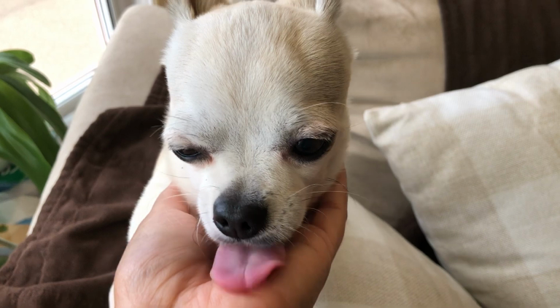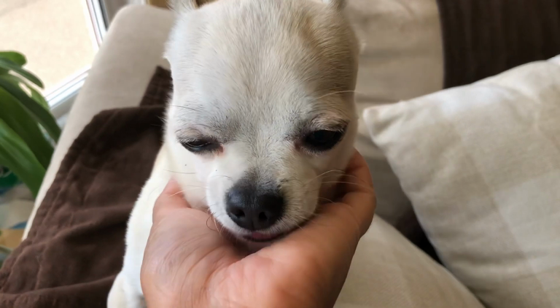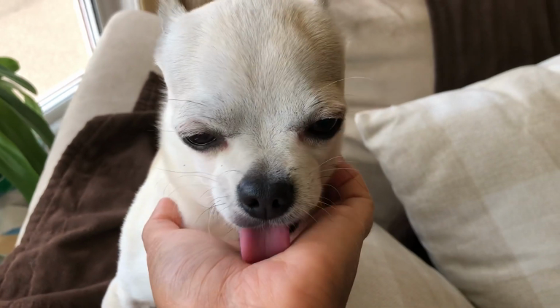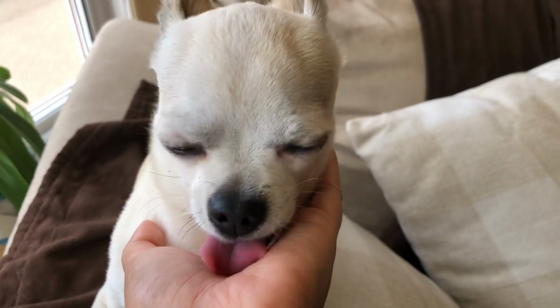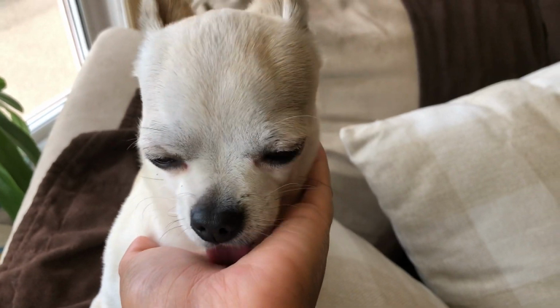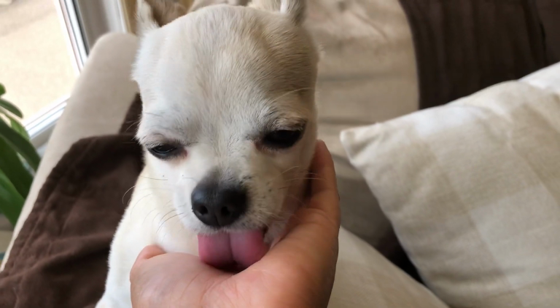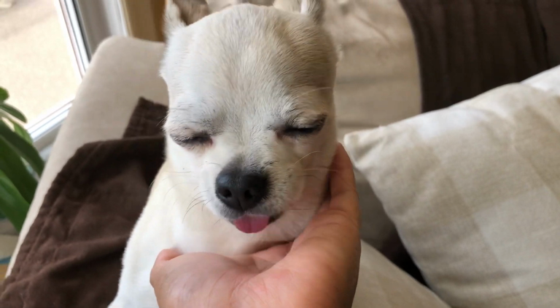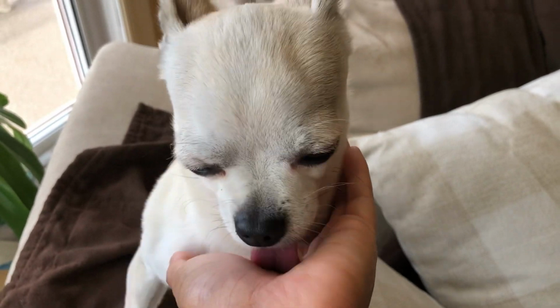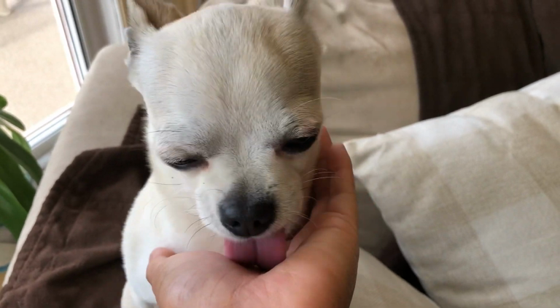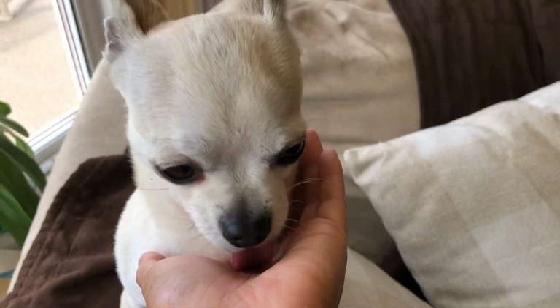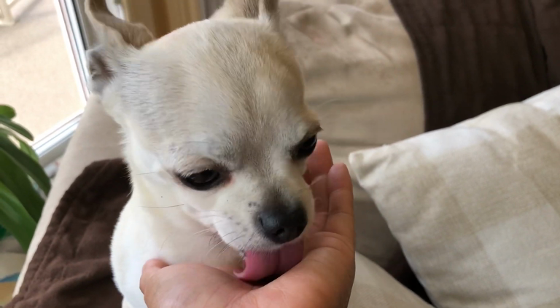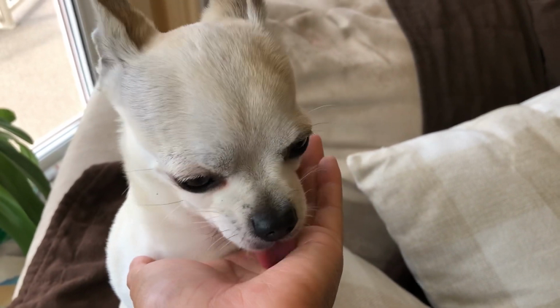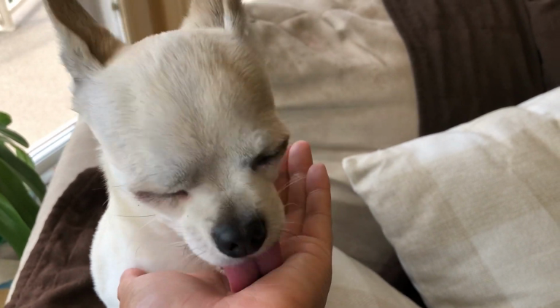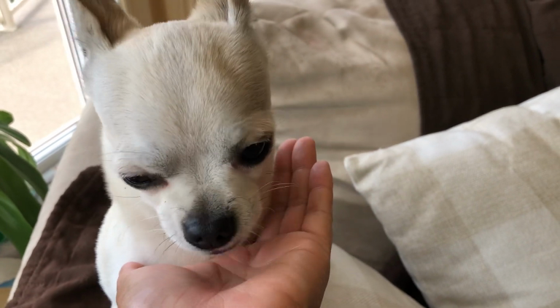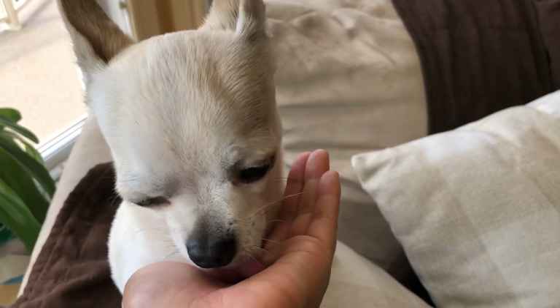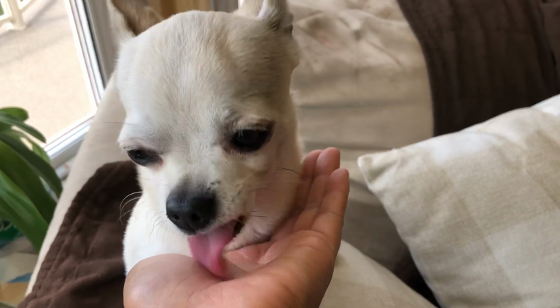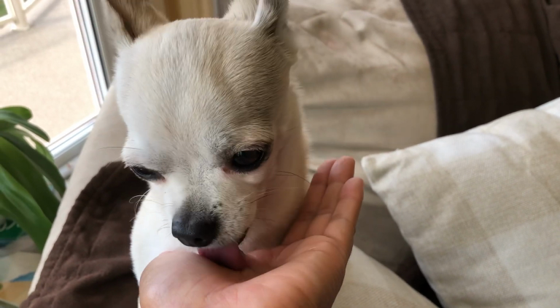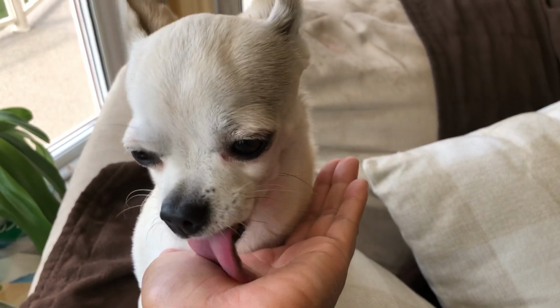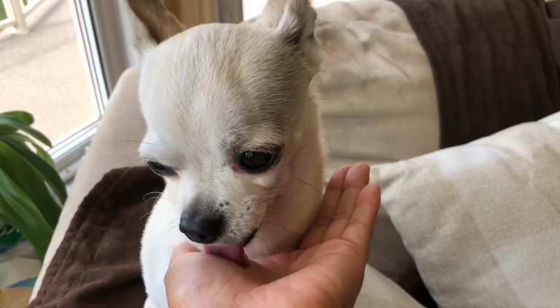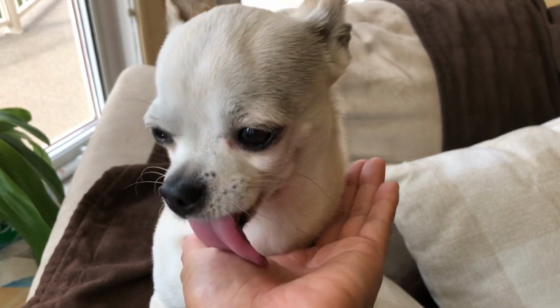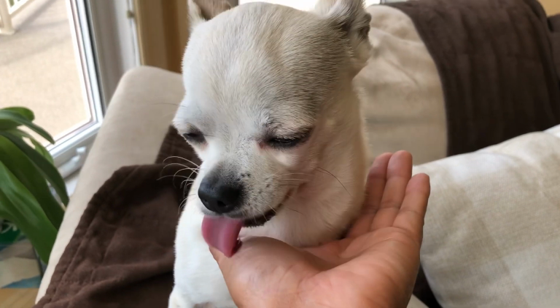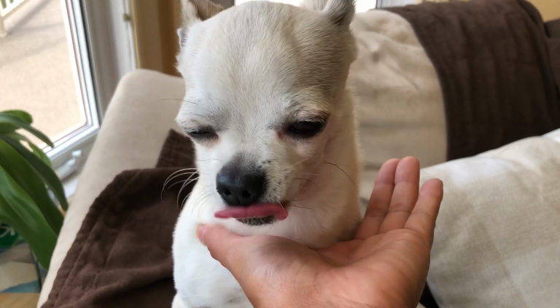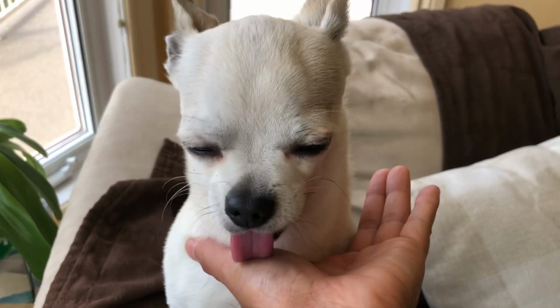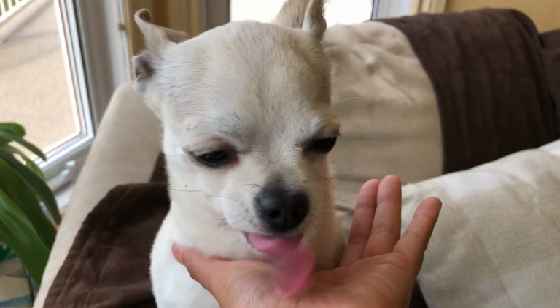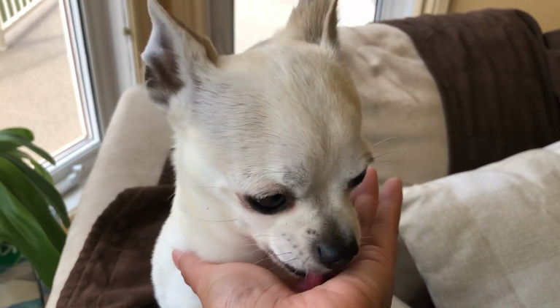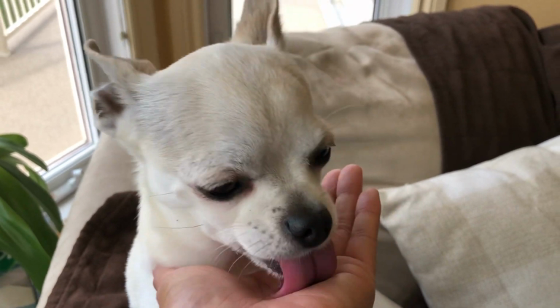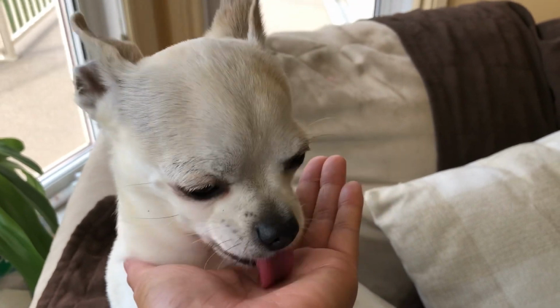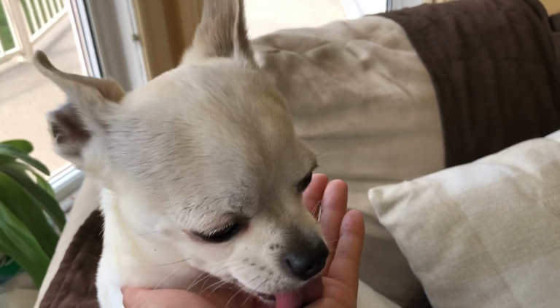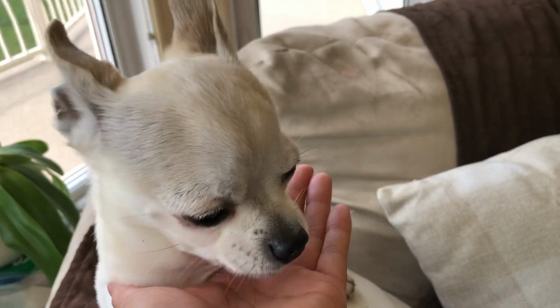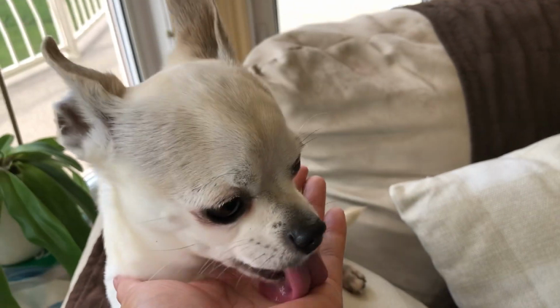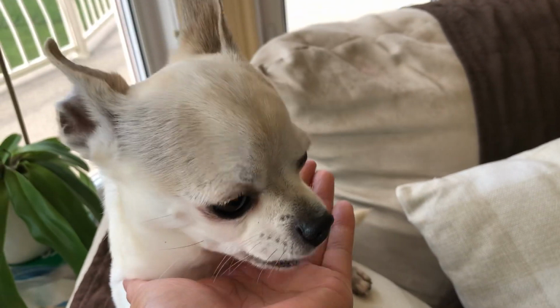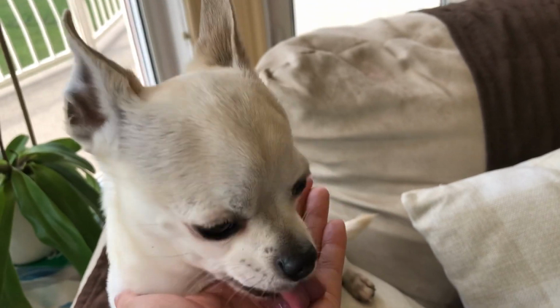Hello everybody, this is Samantha here. I thought I'd make this quick video to introduce you to my latest doggie.